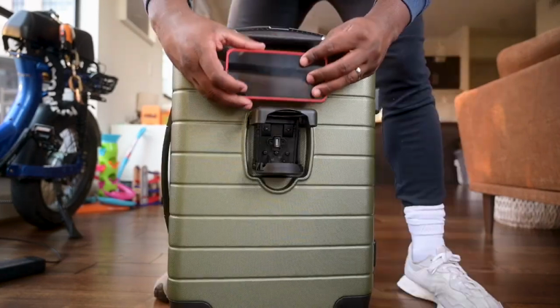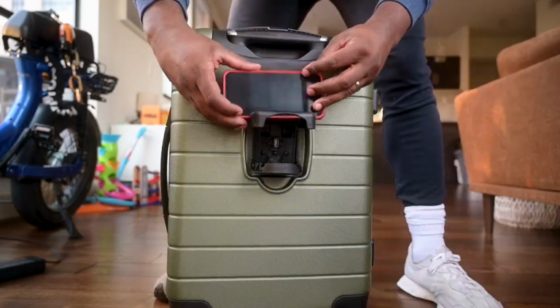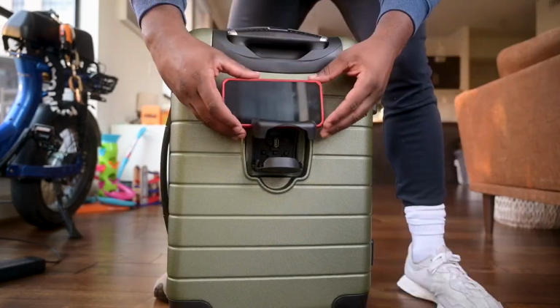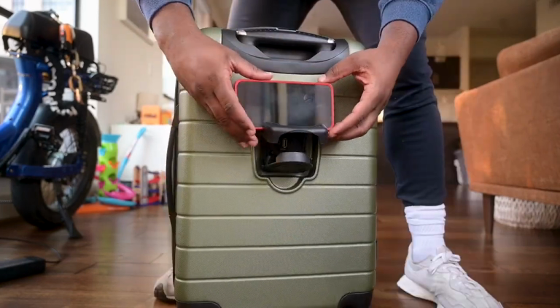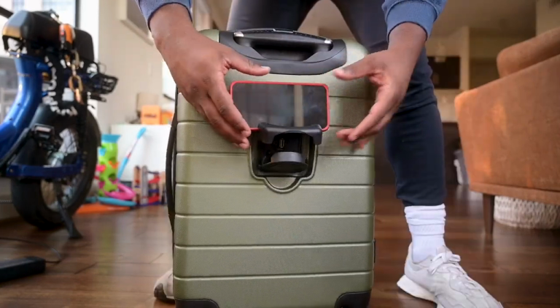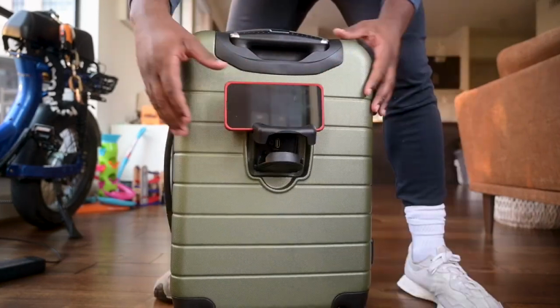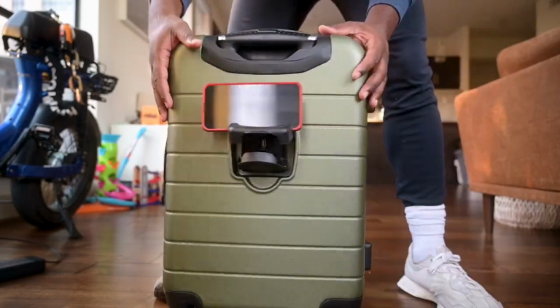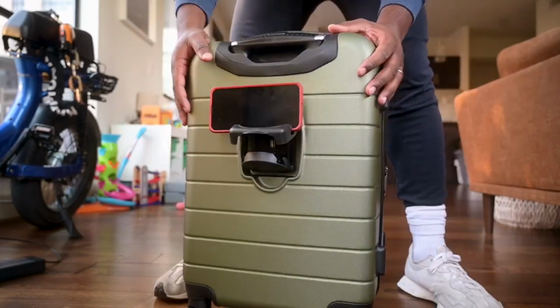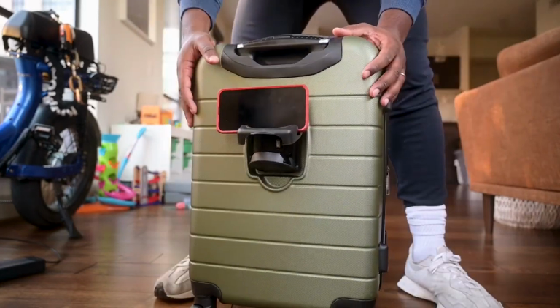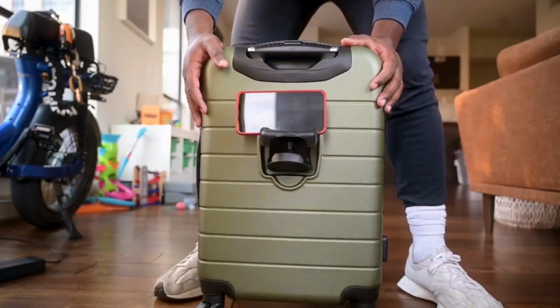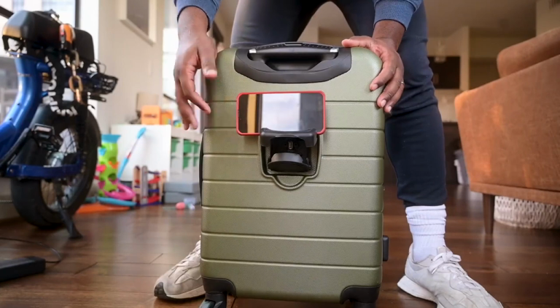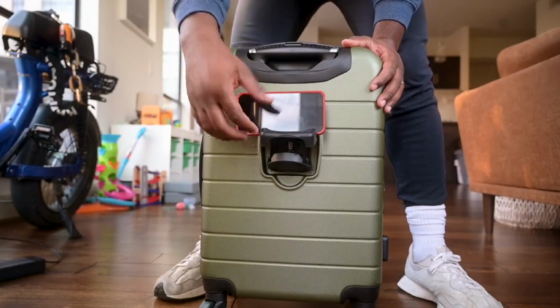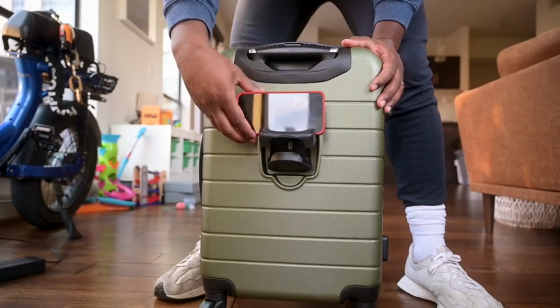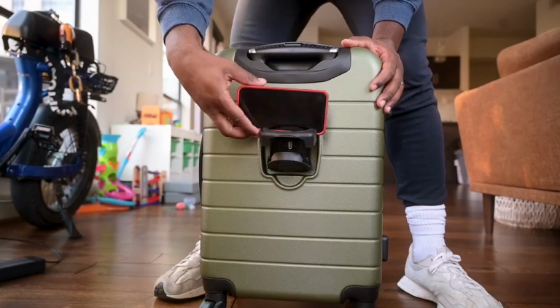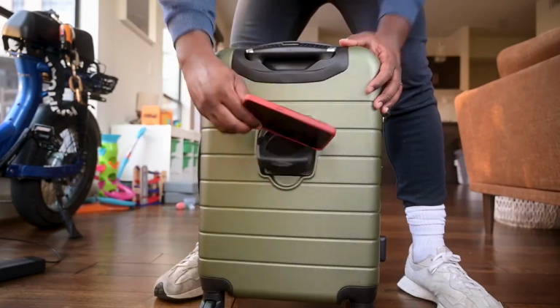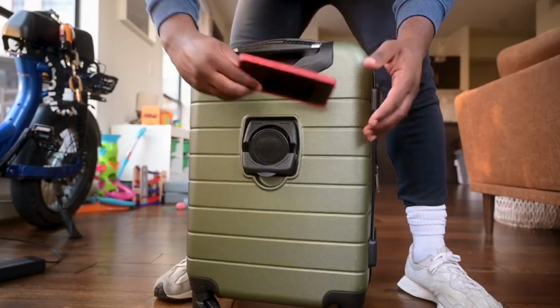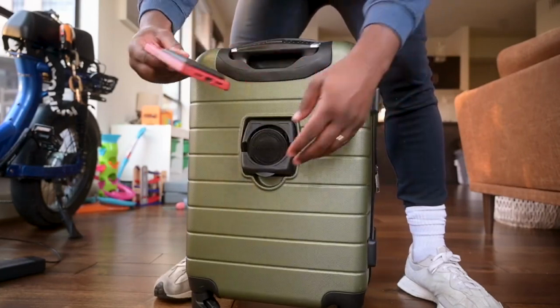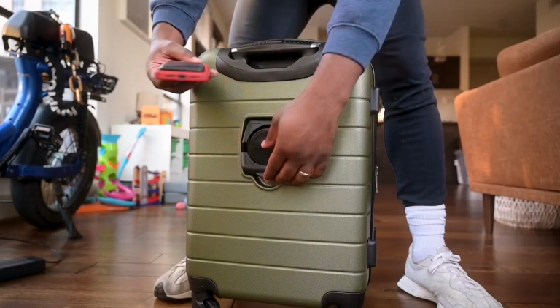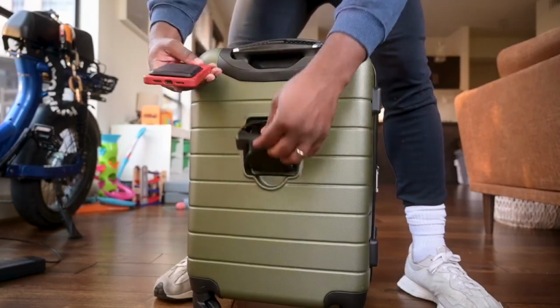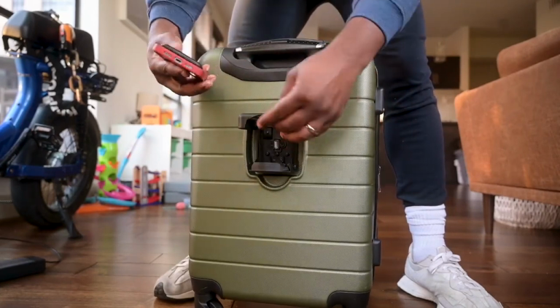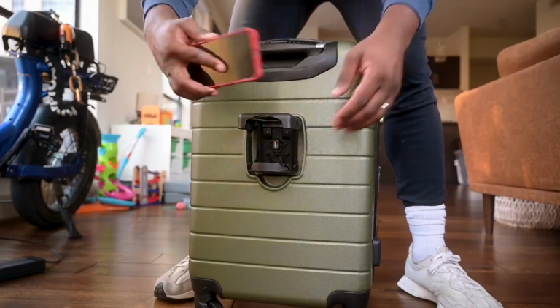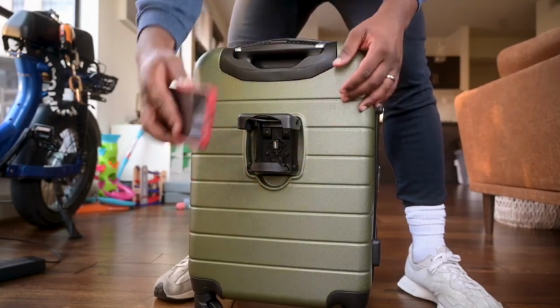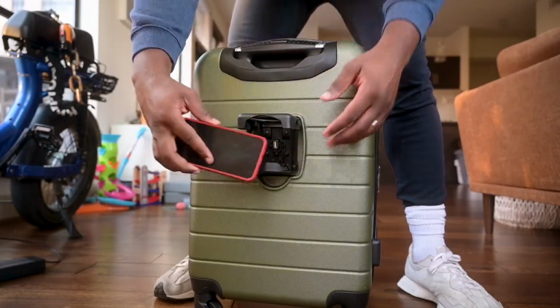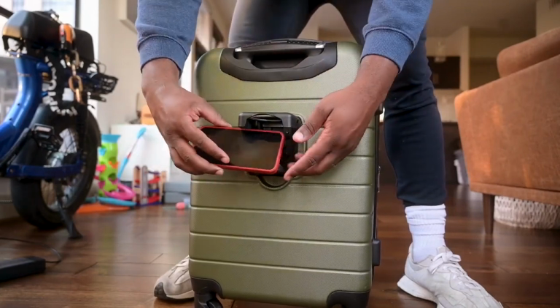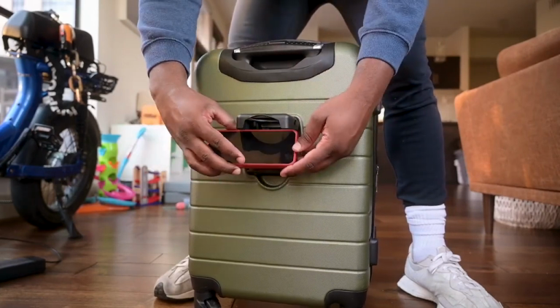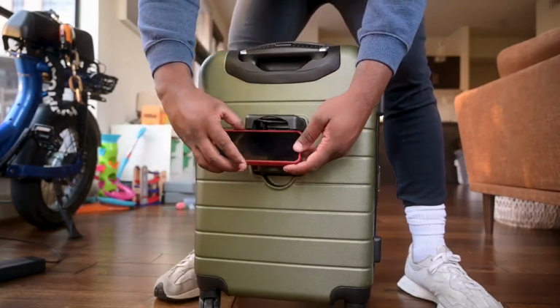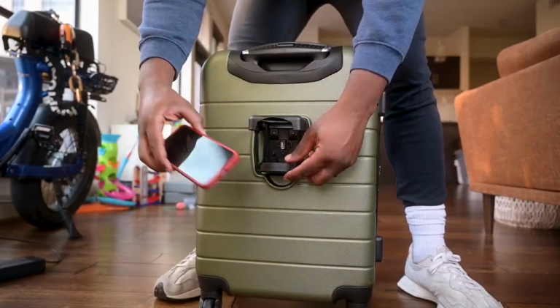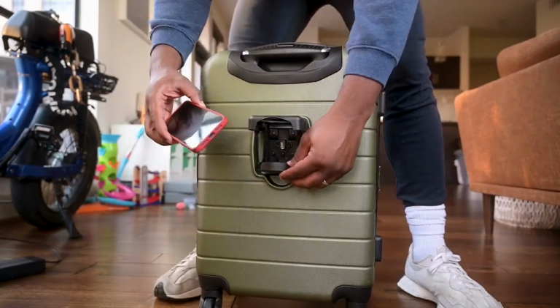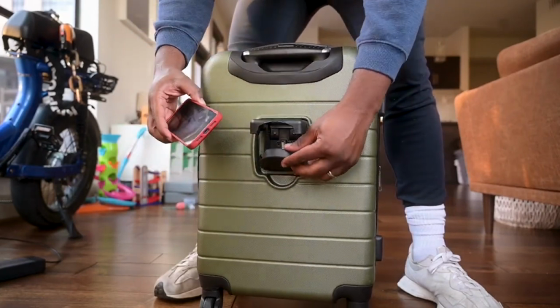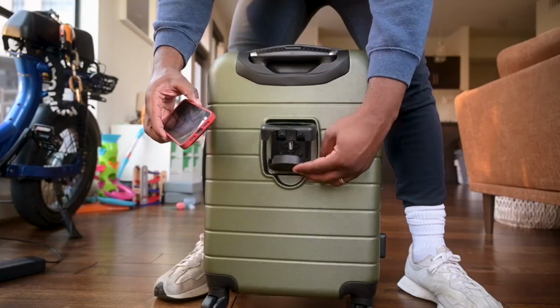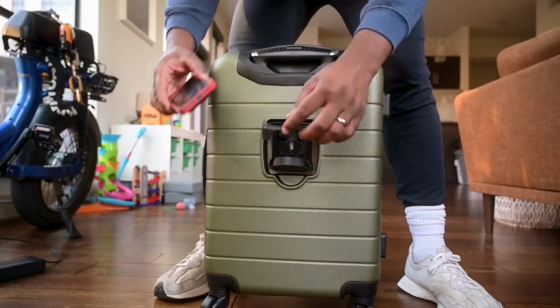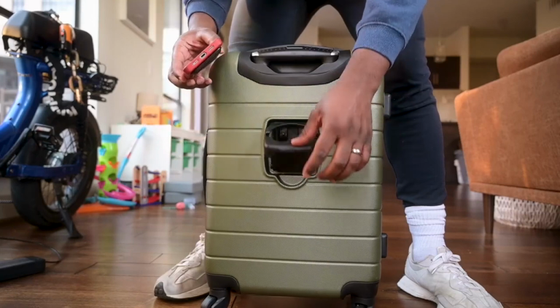When it comes to the phone holder, I have an iPhone 13 and this is with the case on the back — it held it just fine. I even tried to put it underneath, but it was a little too big.